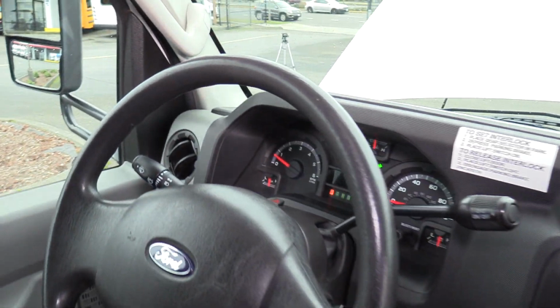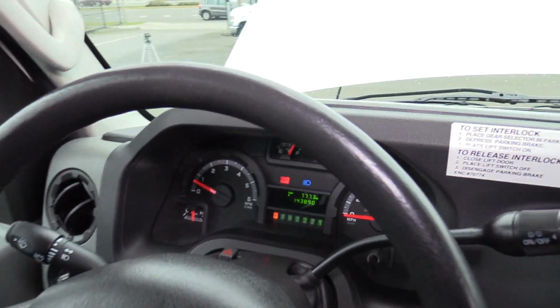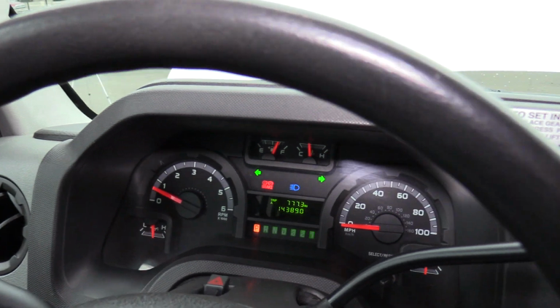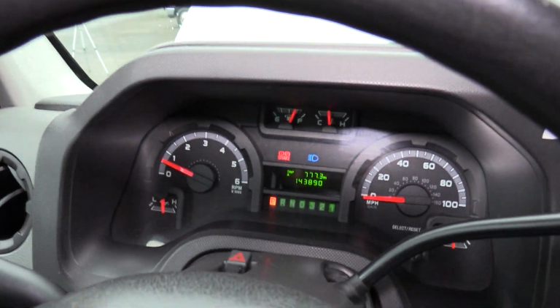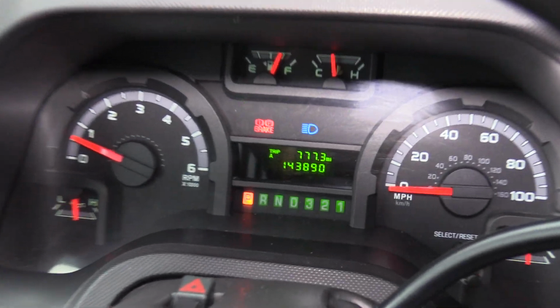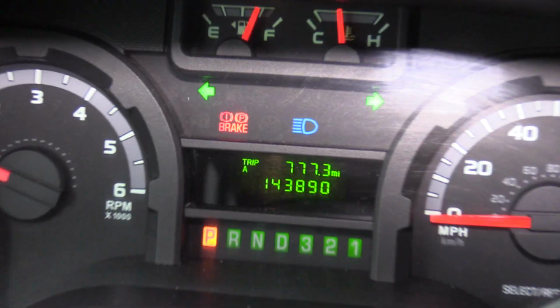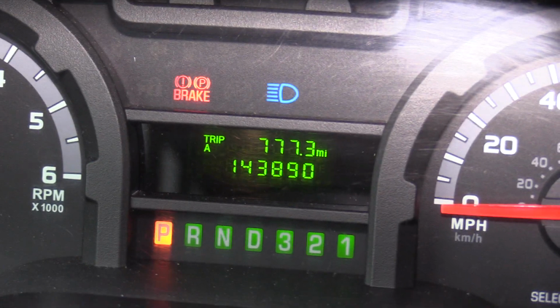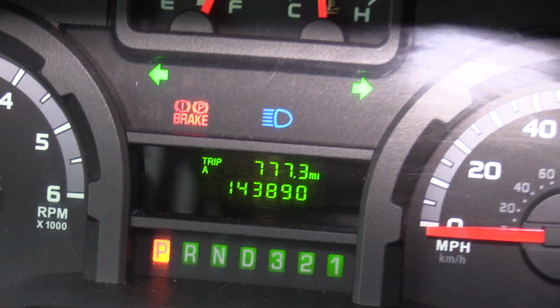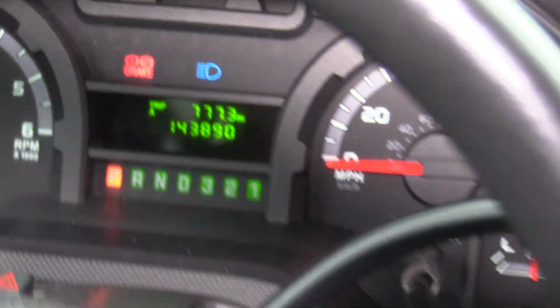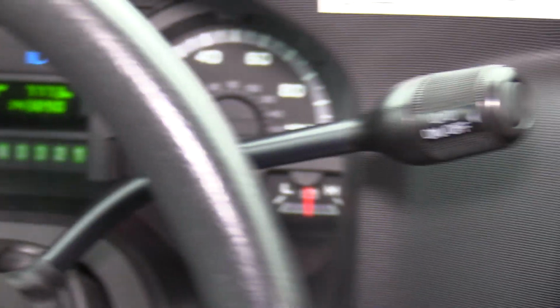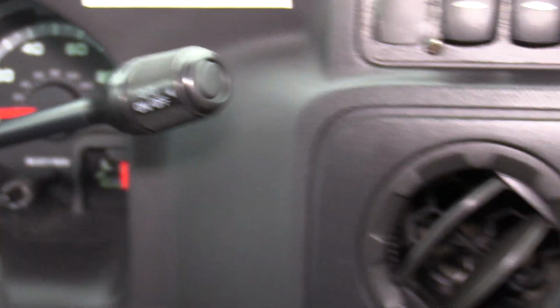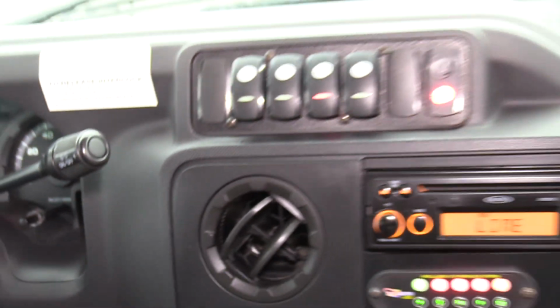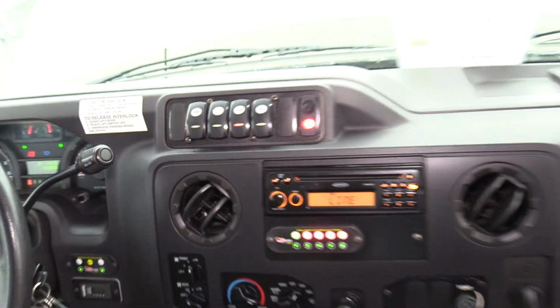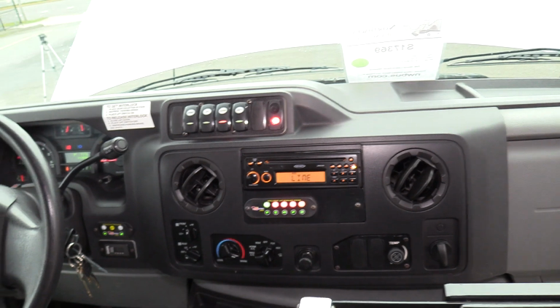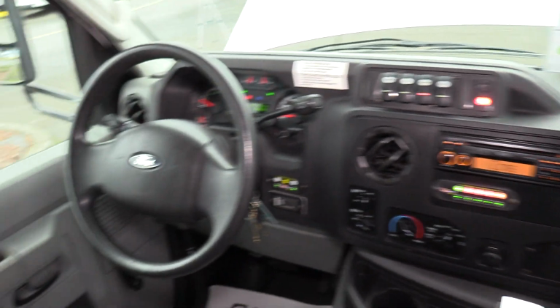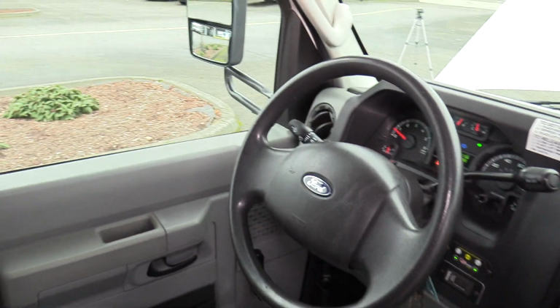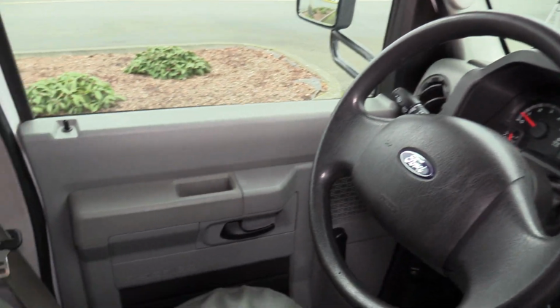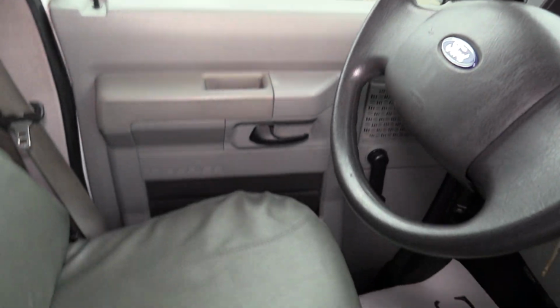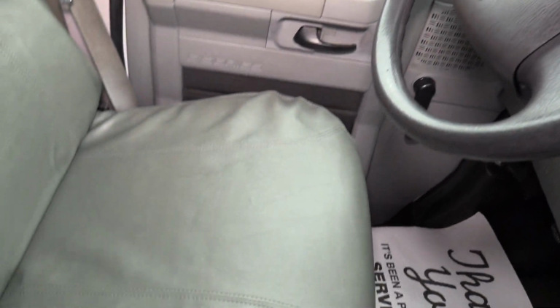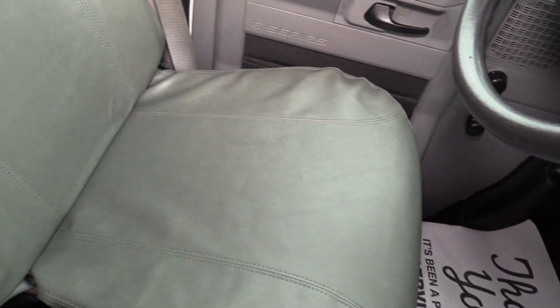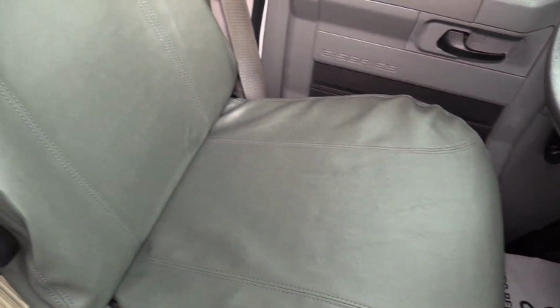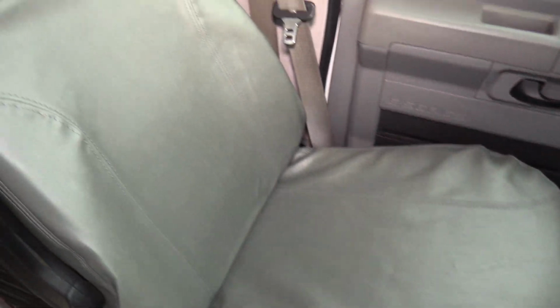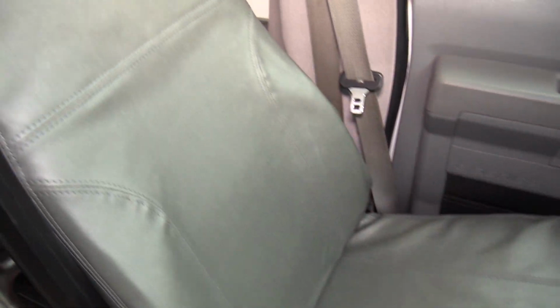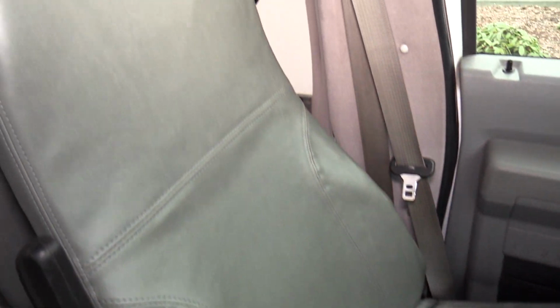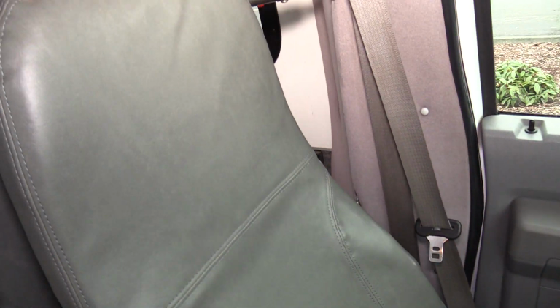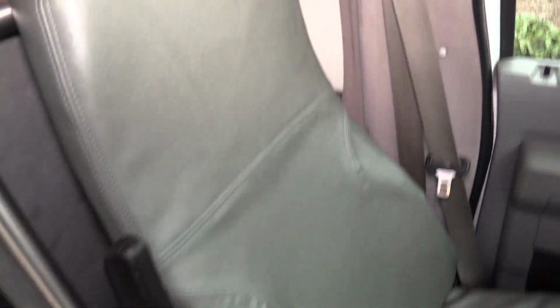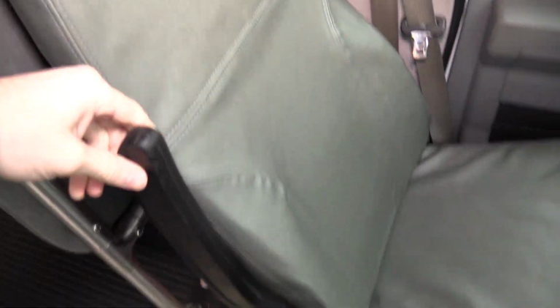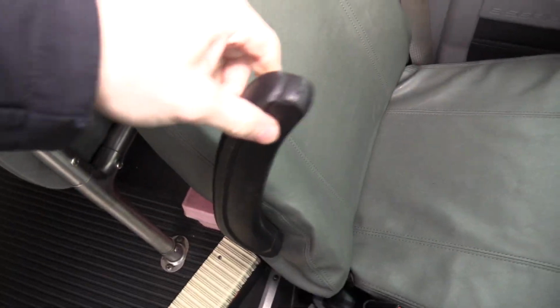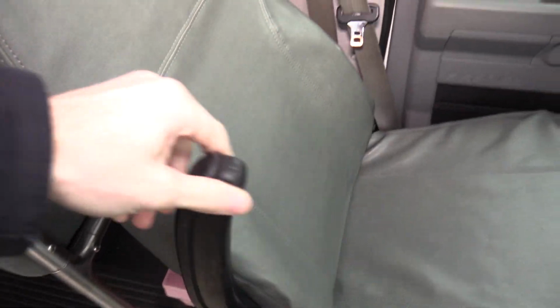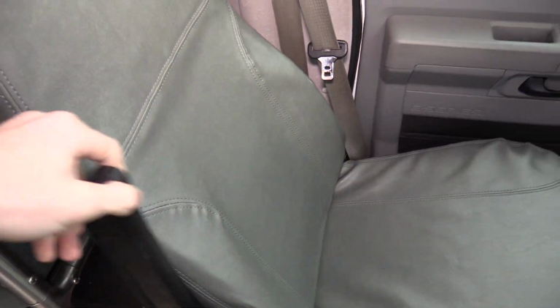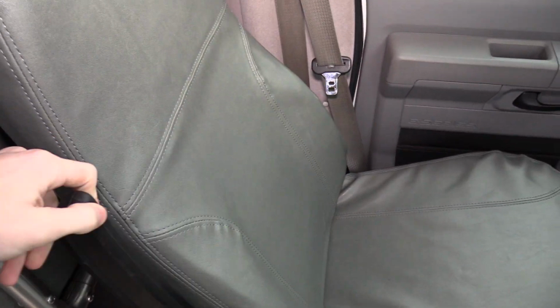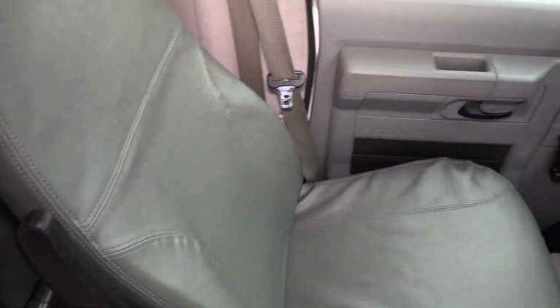This bus does have 143,000 miles on it, but it definitely has a lot of life left. Very clean bus. The driver seat upholstery has no rips, cuts, or tears — it's looking great. You even get an armrest; believe it or not, they don't all come with that.